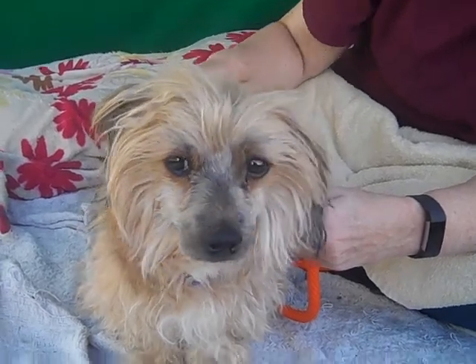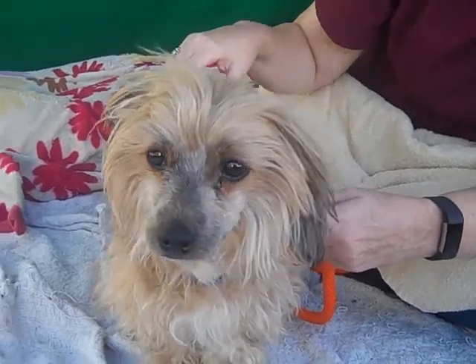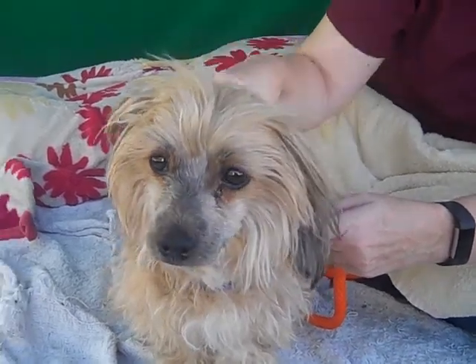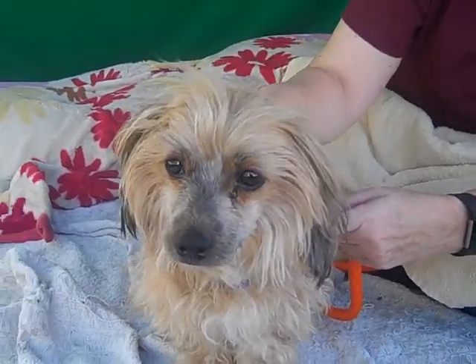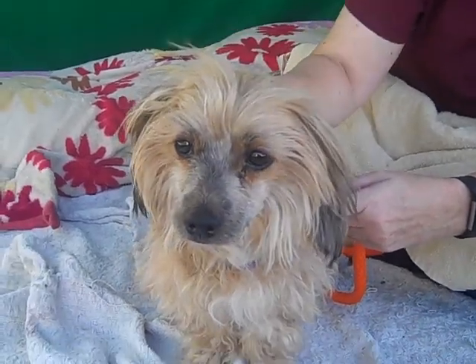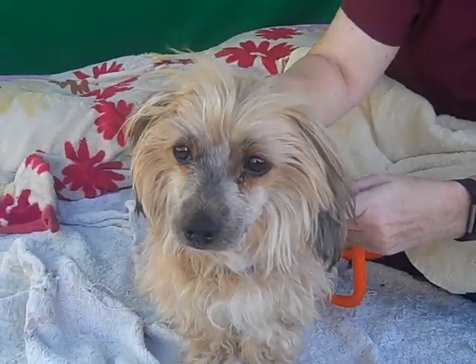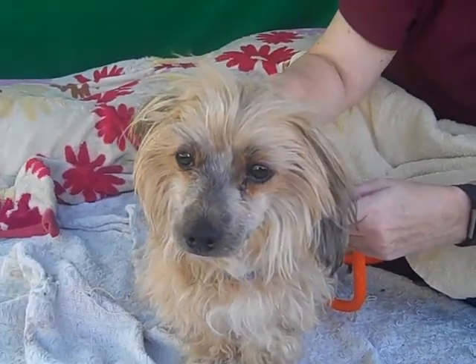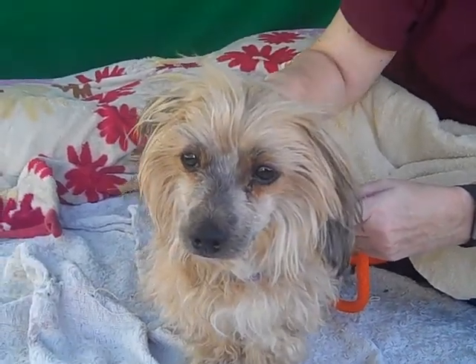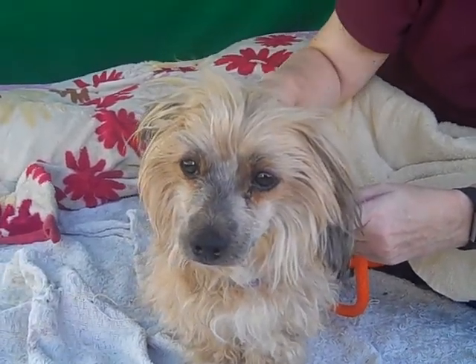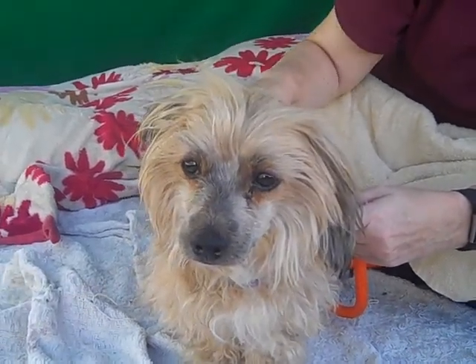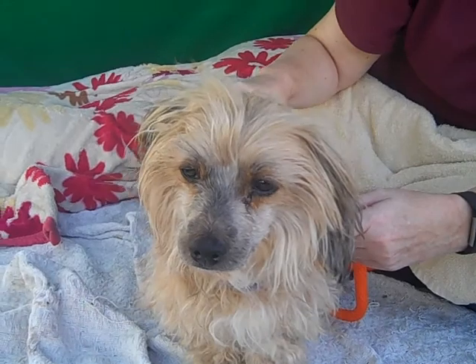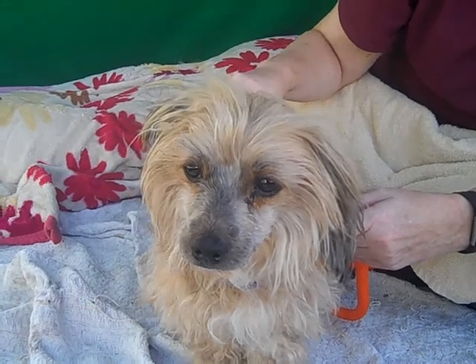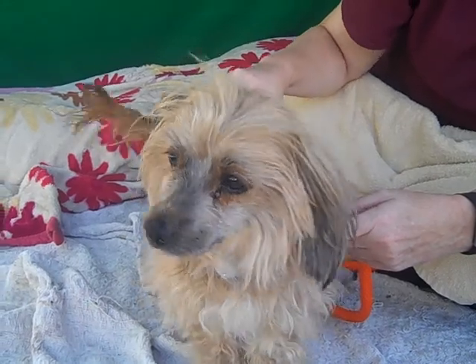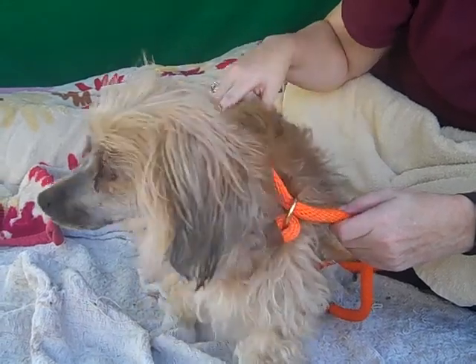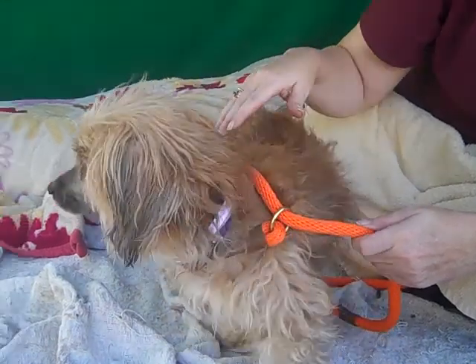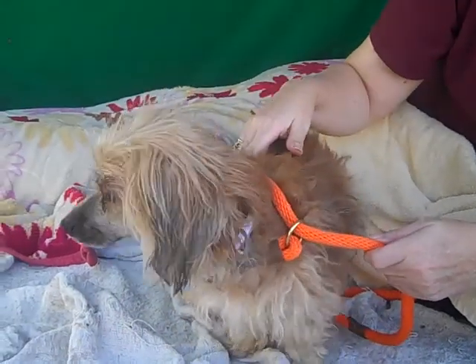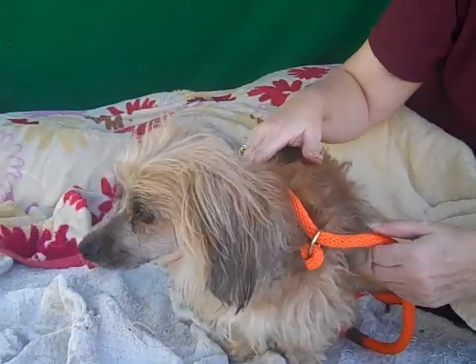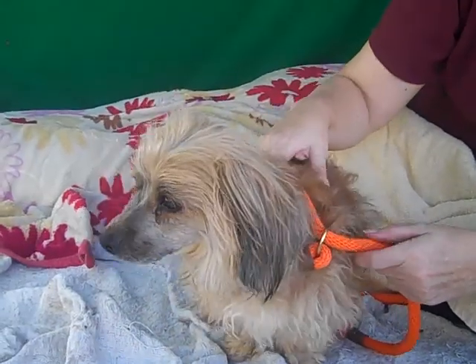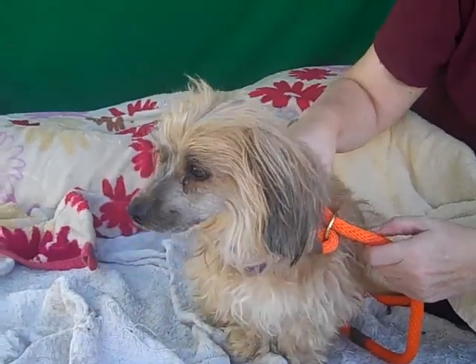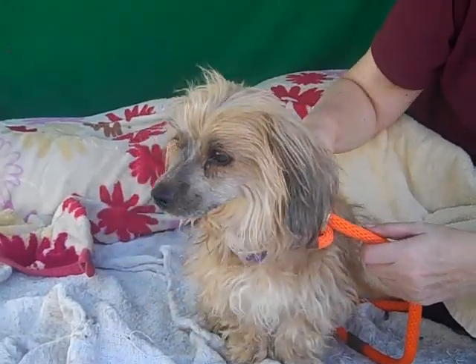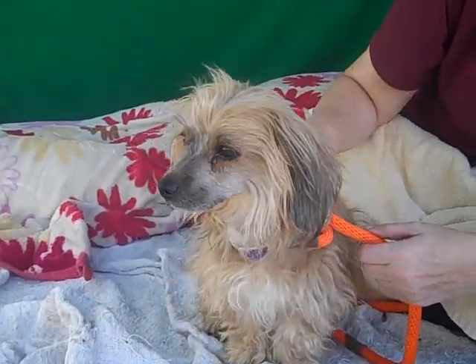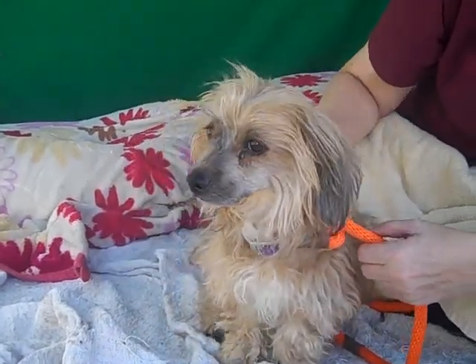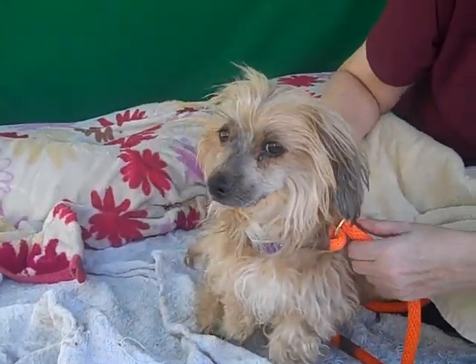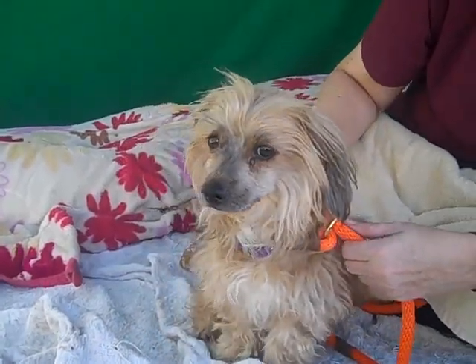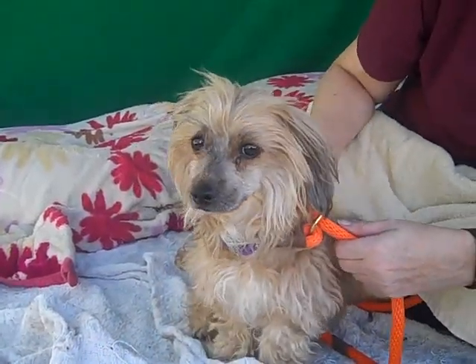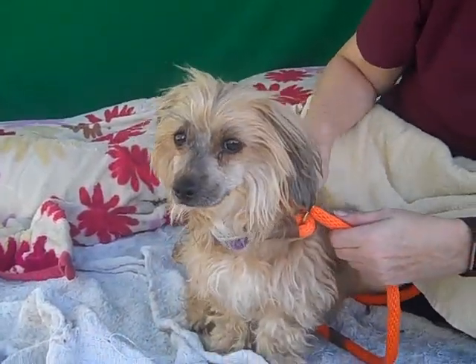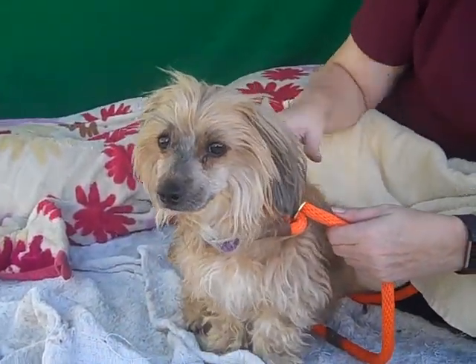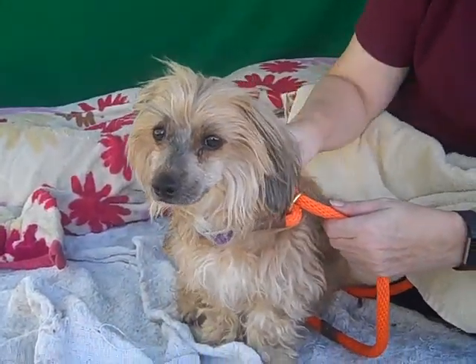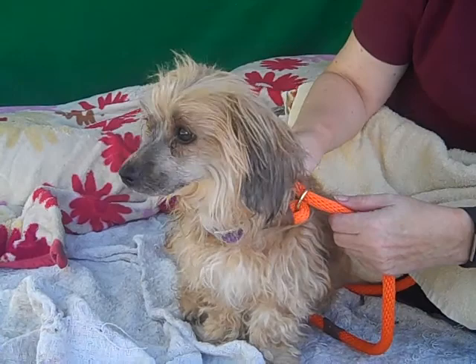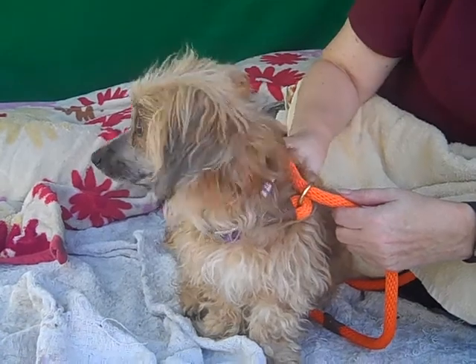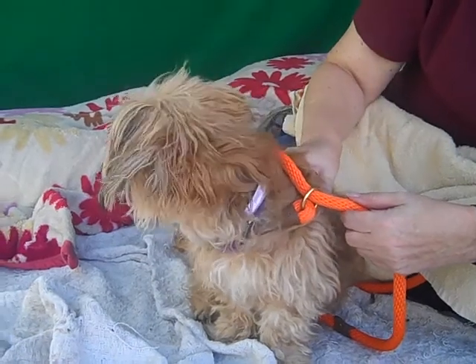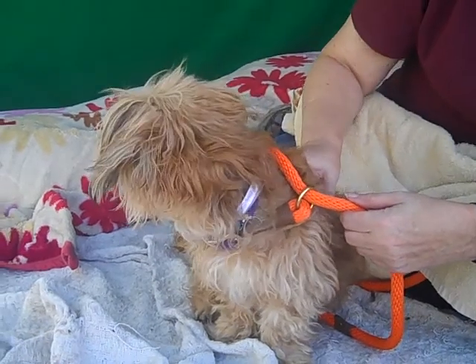But if you just give her some time and understand that she's a little sensitive right now — as you can see, her tail's wagging and she's enjoying her petting and she is walking over to greet me — this girl is definitely warming up.